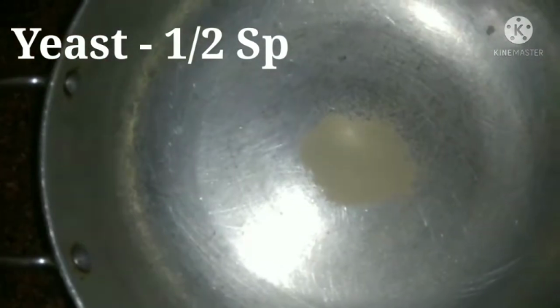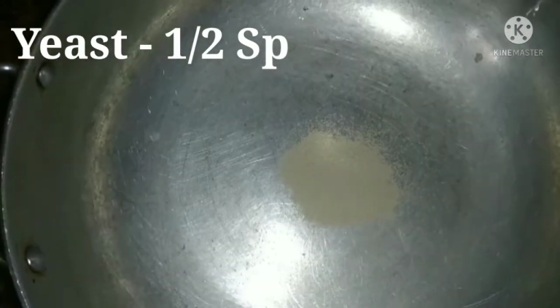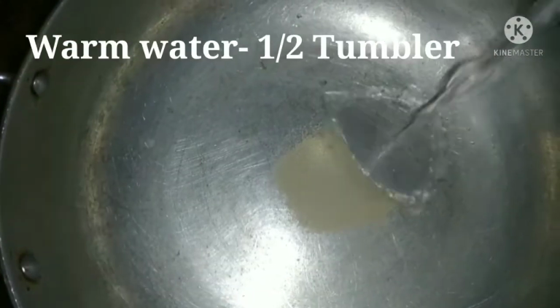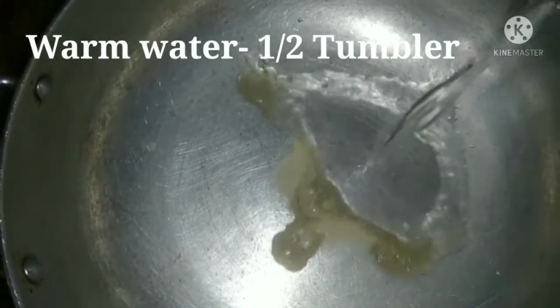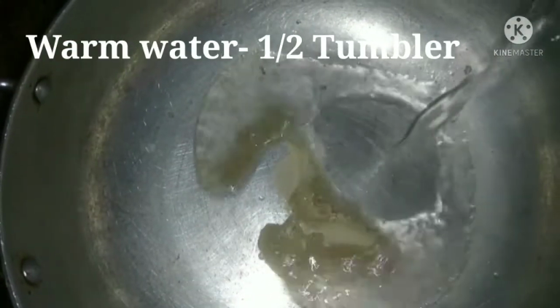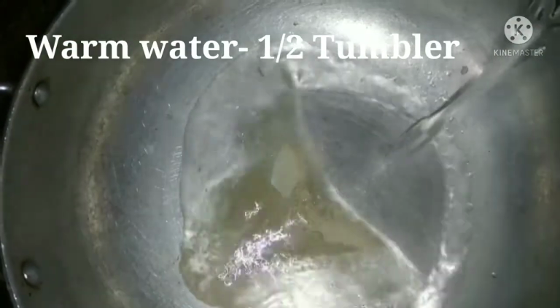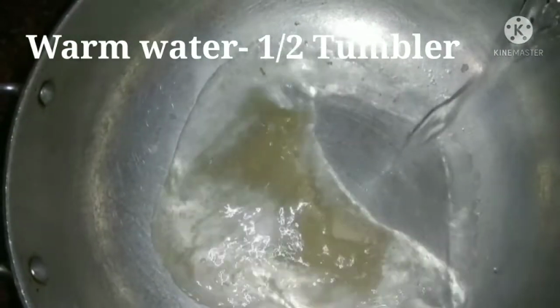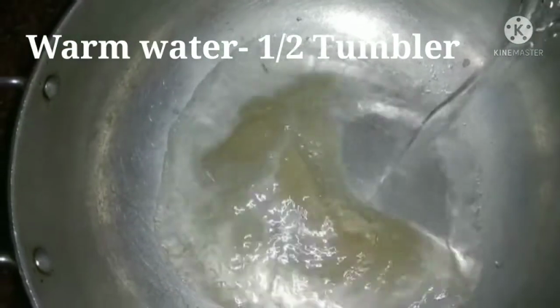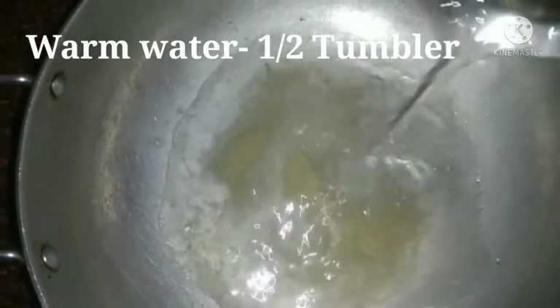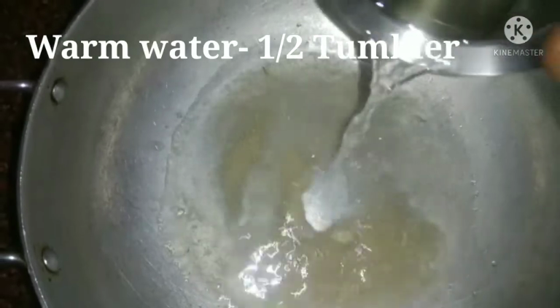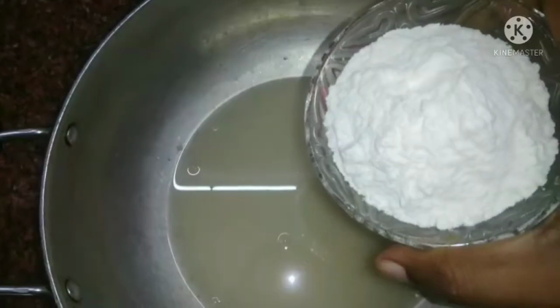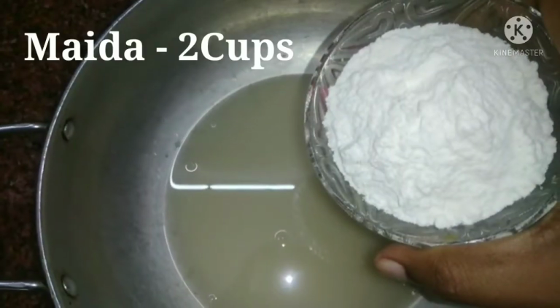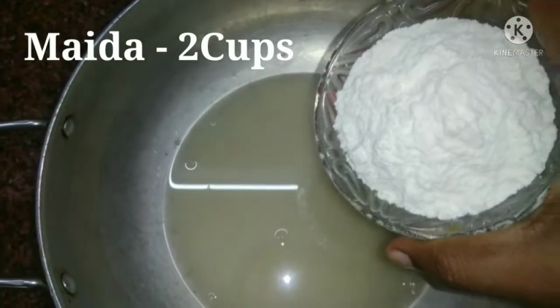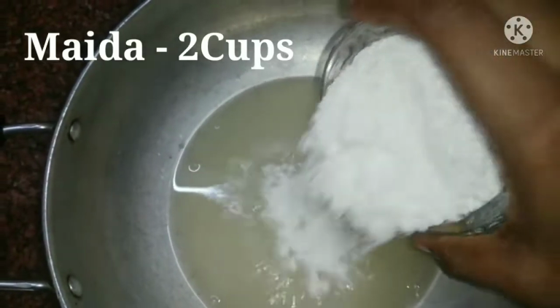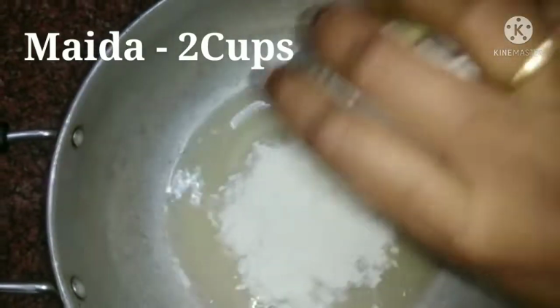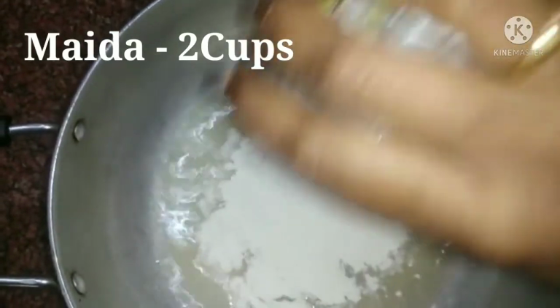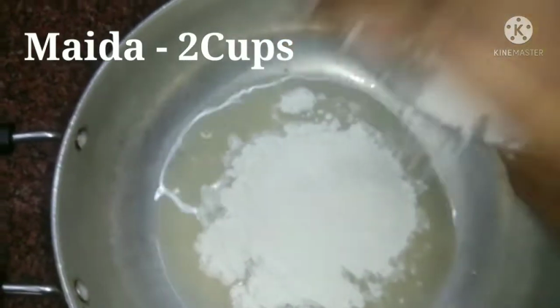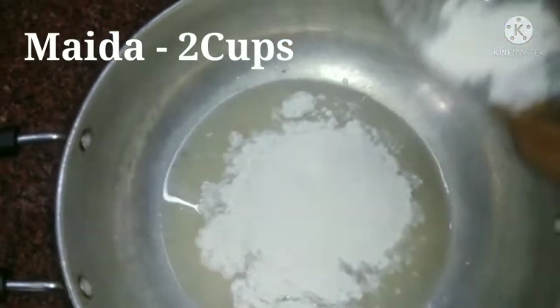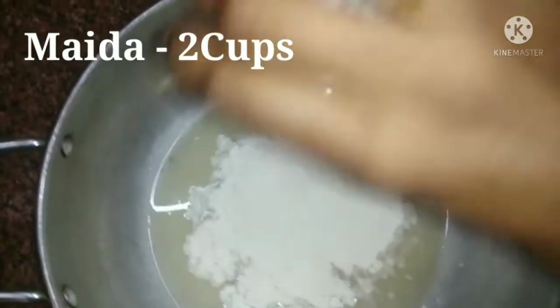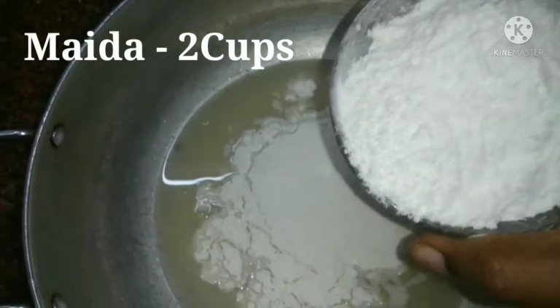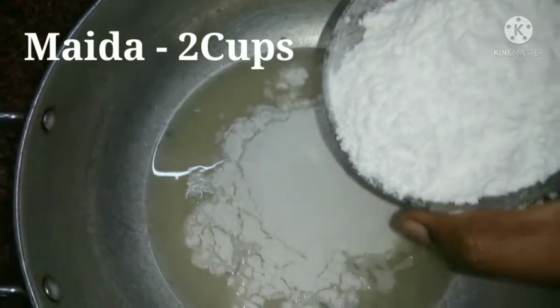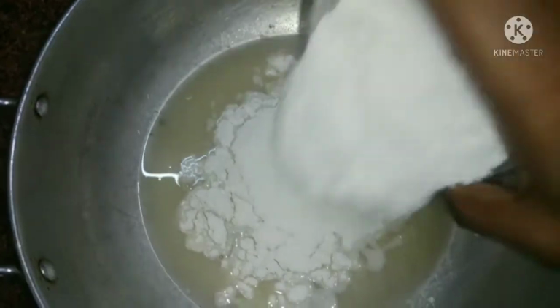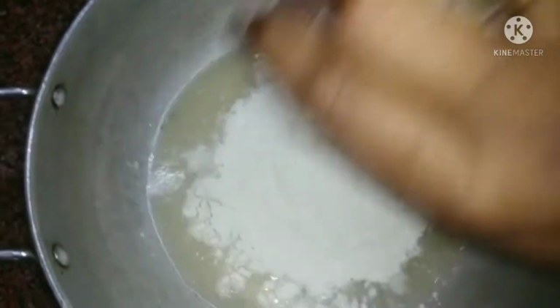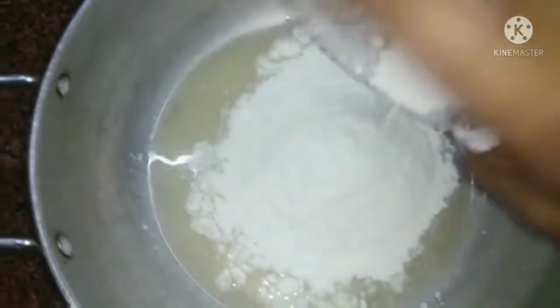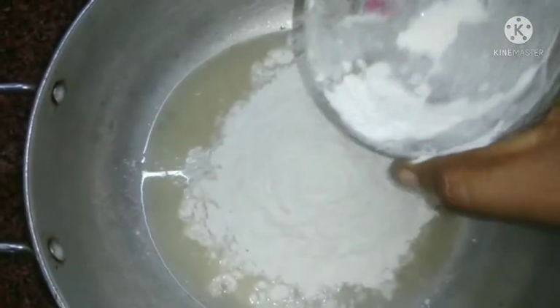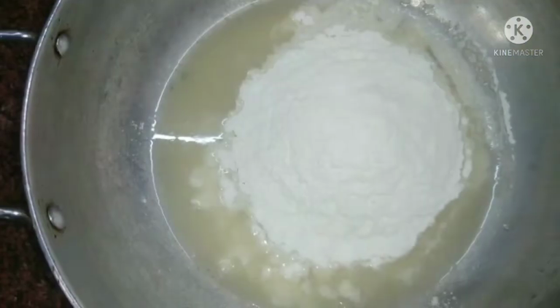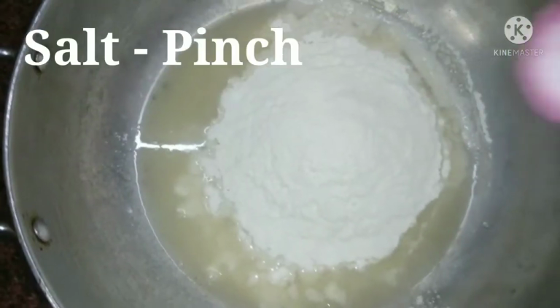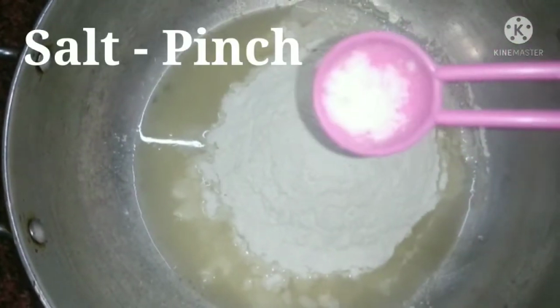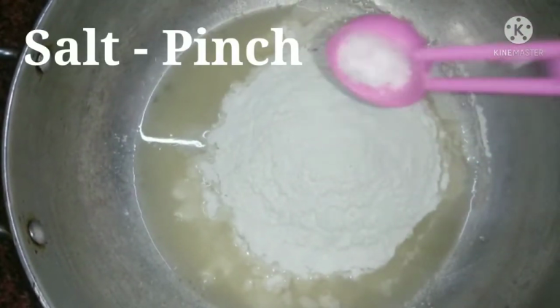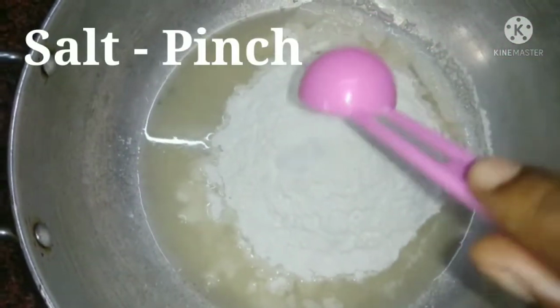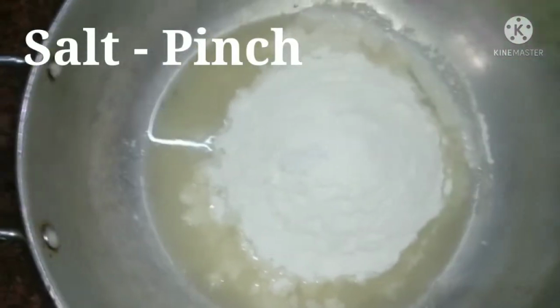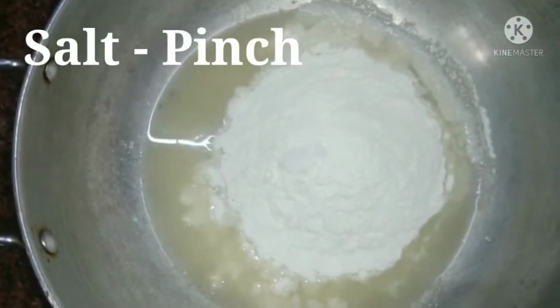Here we can make a piece of yeast in the pot. I am going to make a piece of yeast in the pot — here we want to make a piece of yeast in the pot.